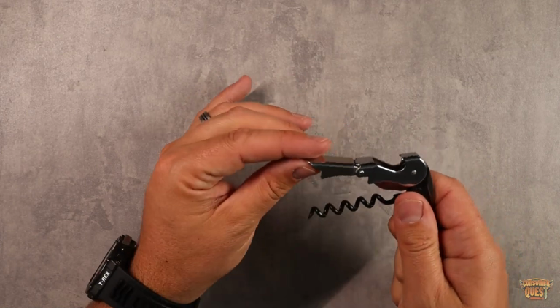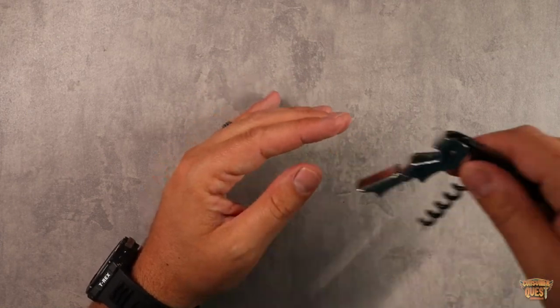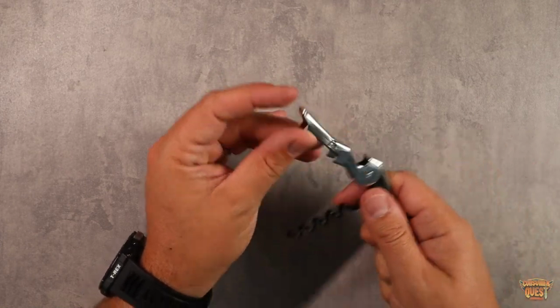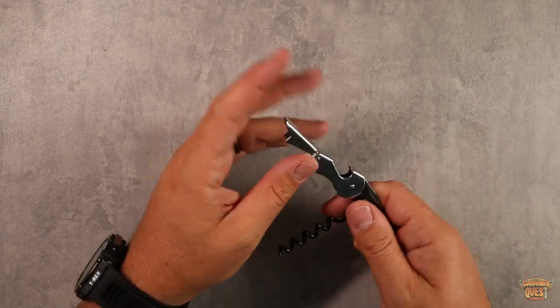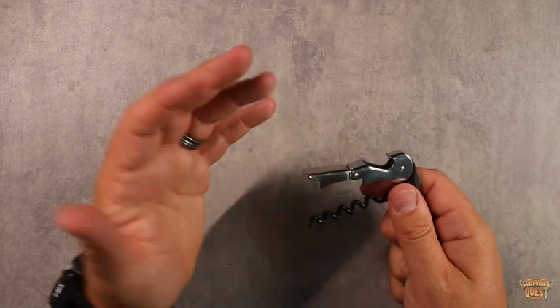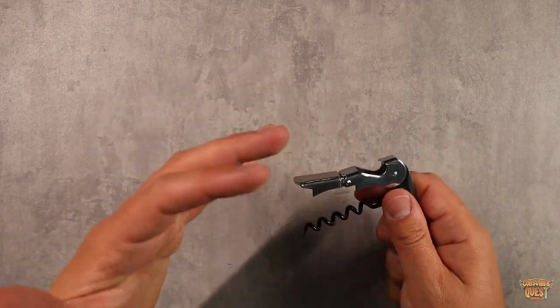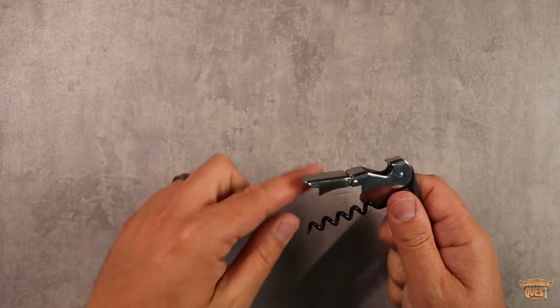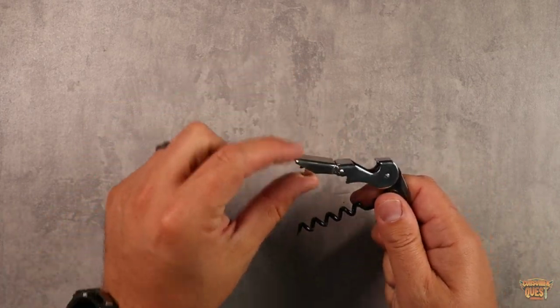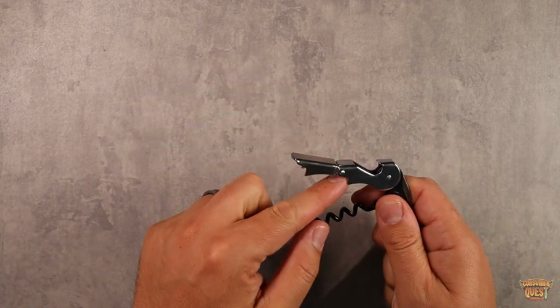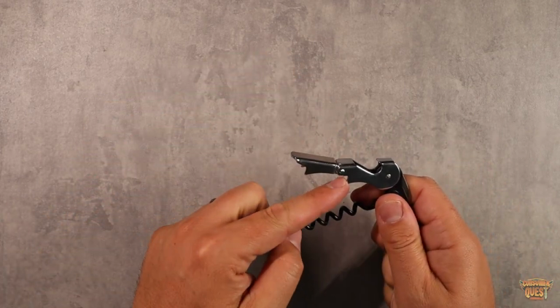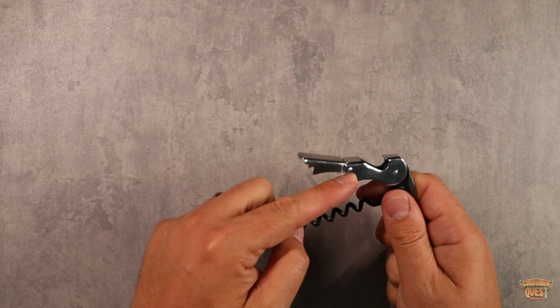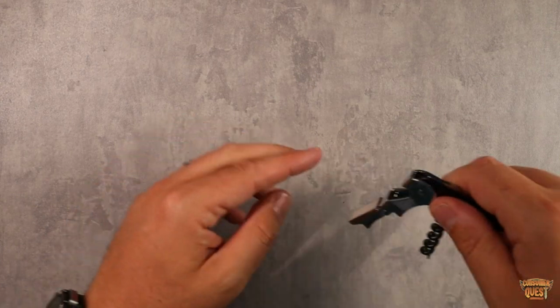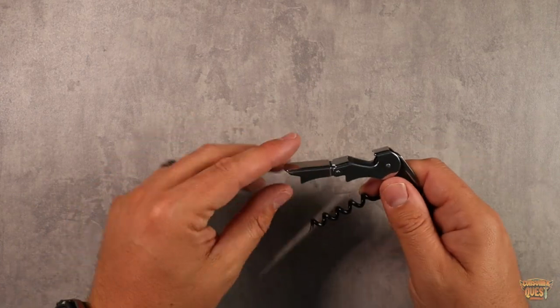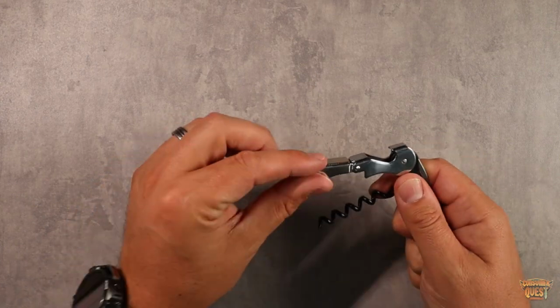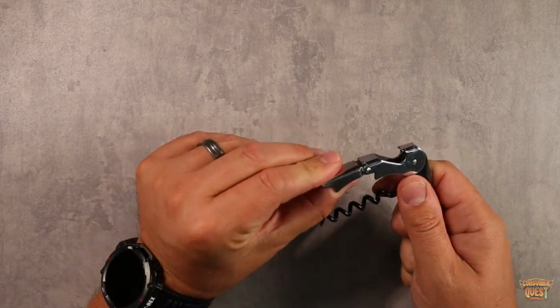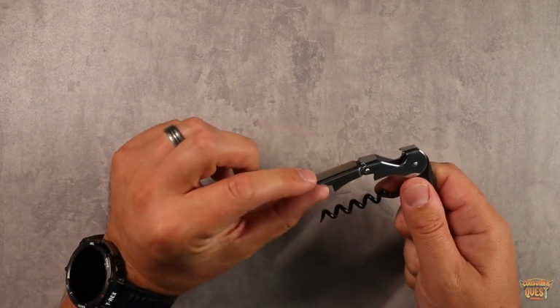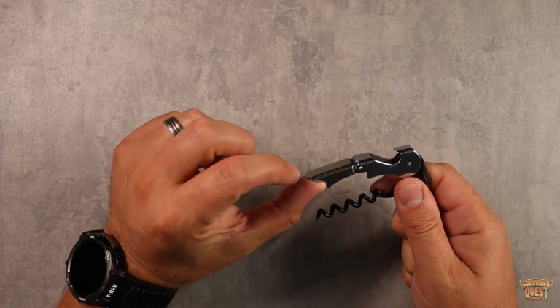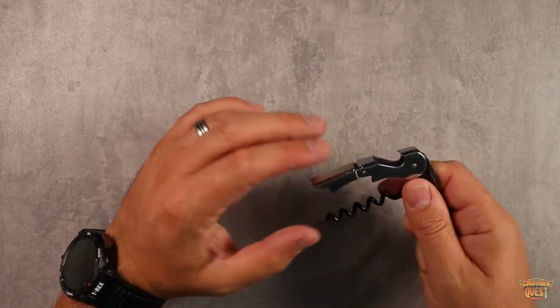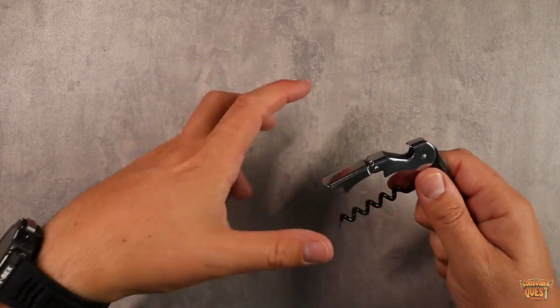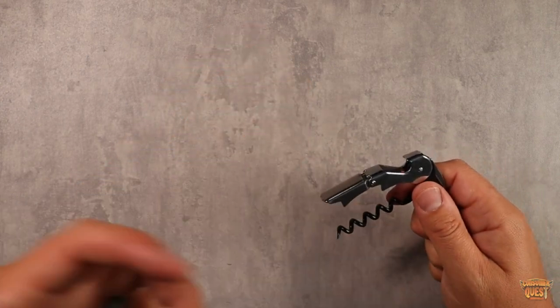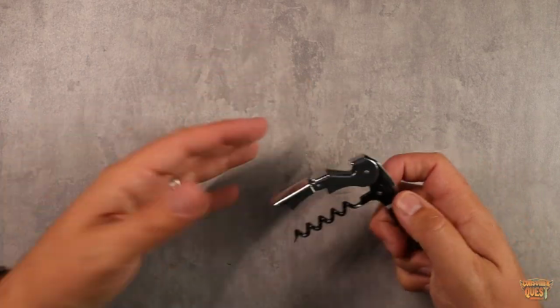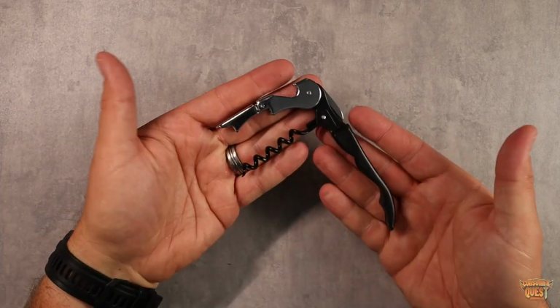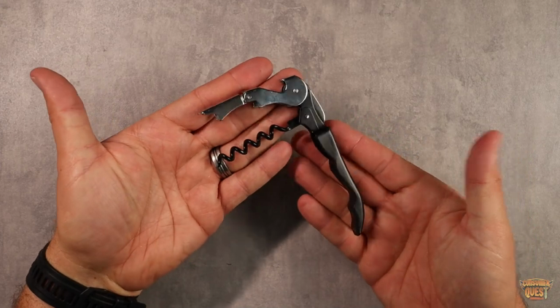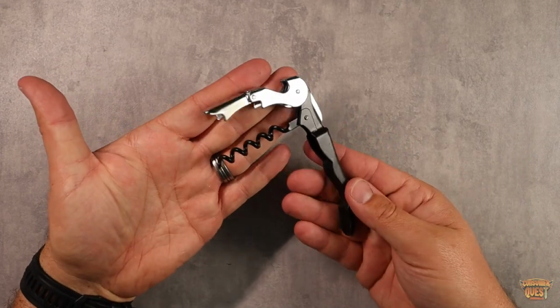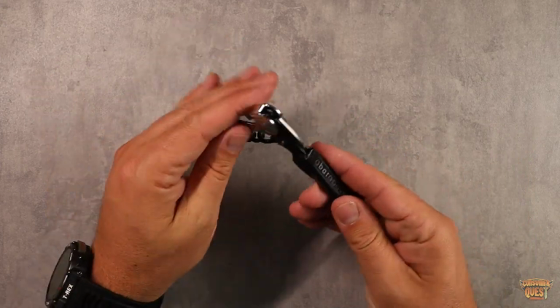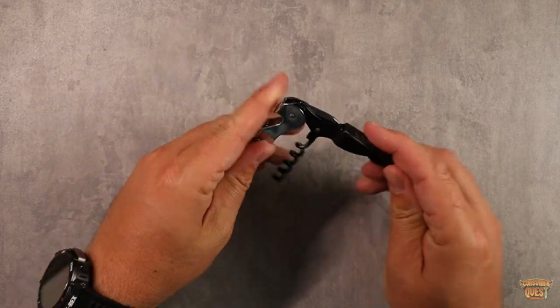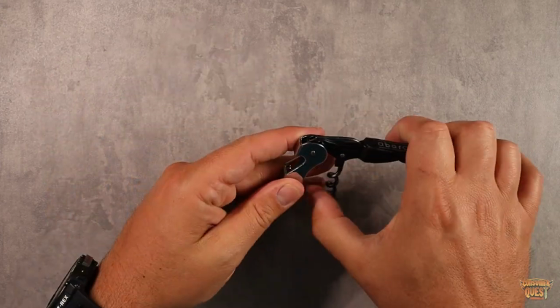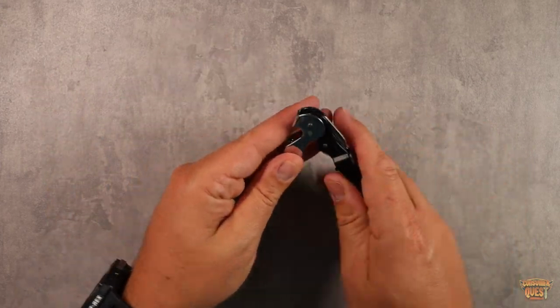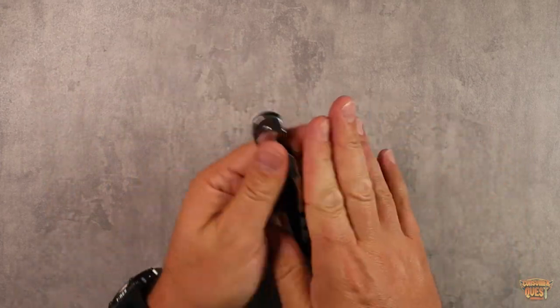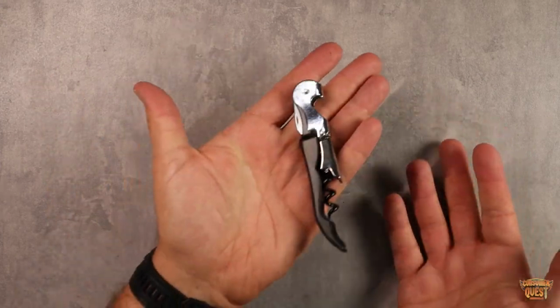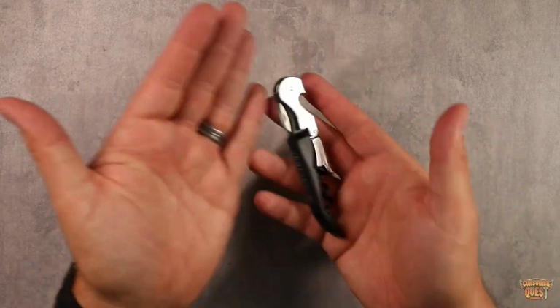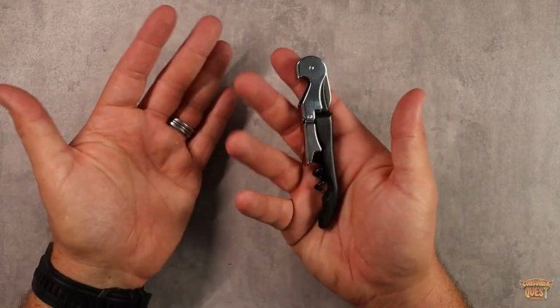Once you get that in, you have a two-stage cork remover. You put the first stage on the edge of the bottle, then flip the second stage down to fully remove the cork from the wine bottle. Very compact, very lightweight, very easy.